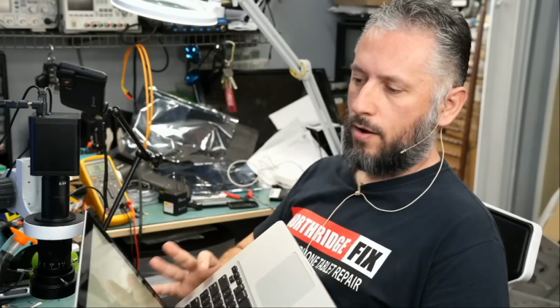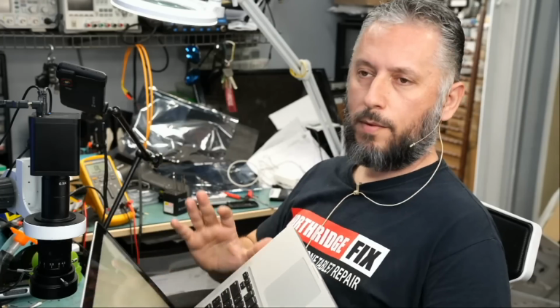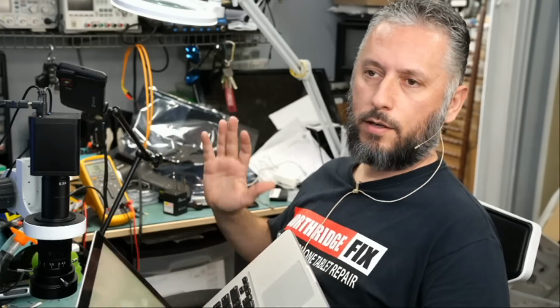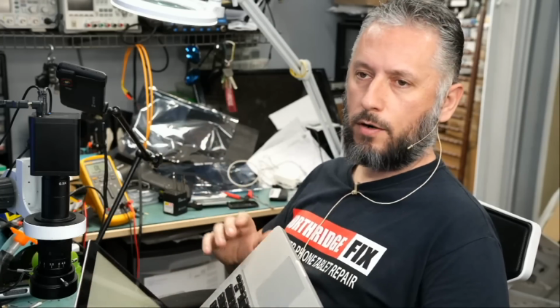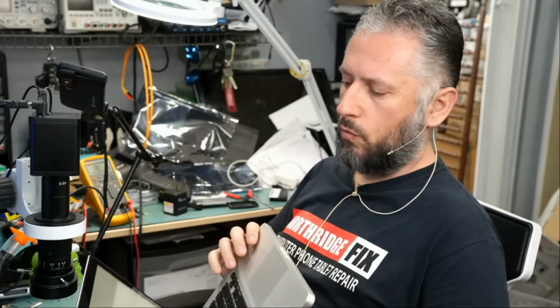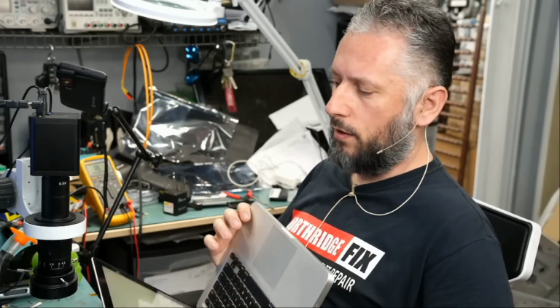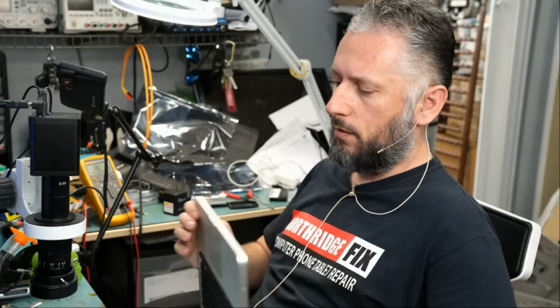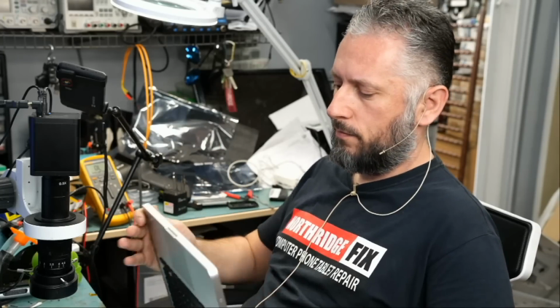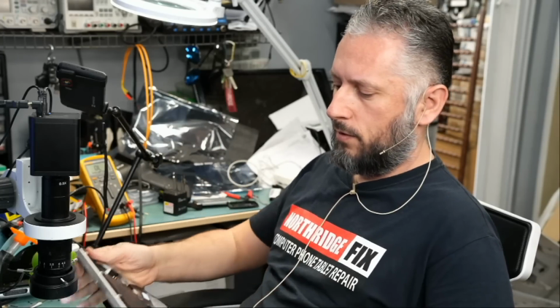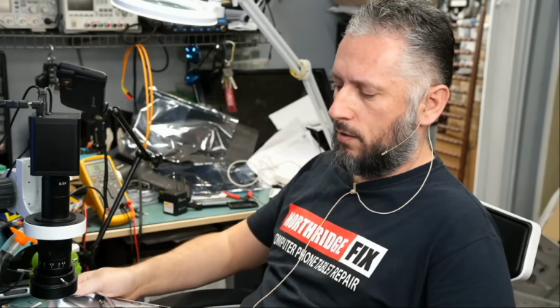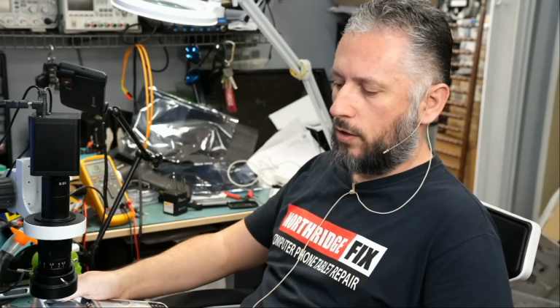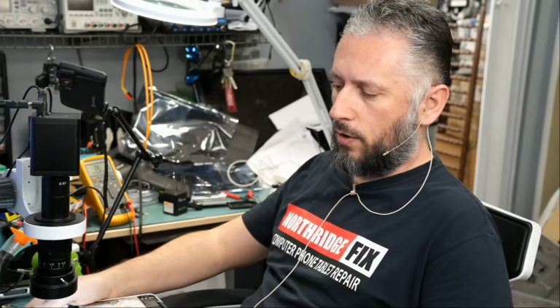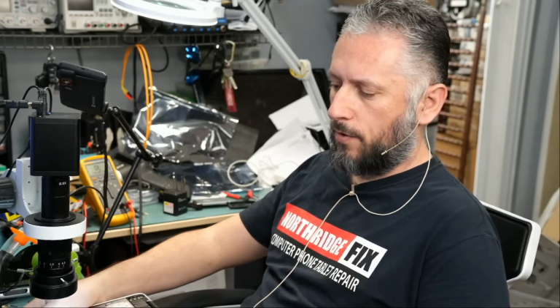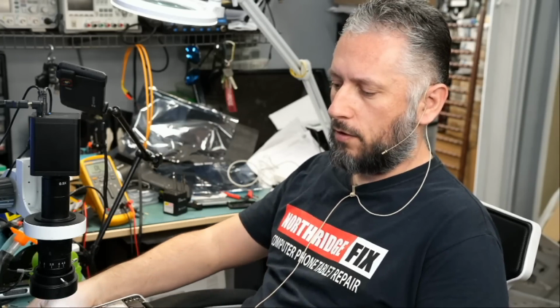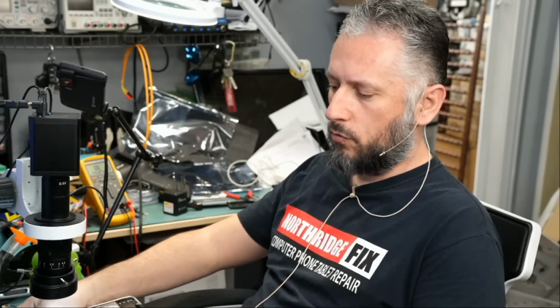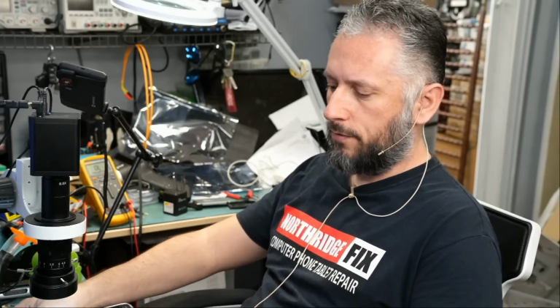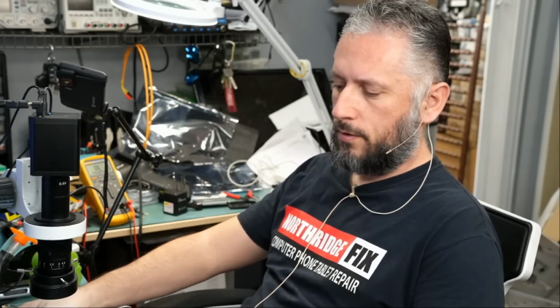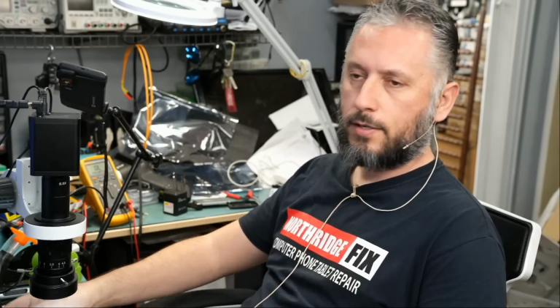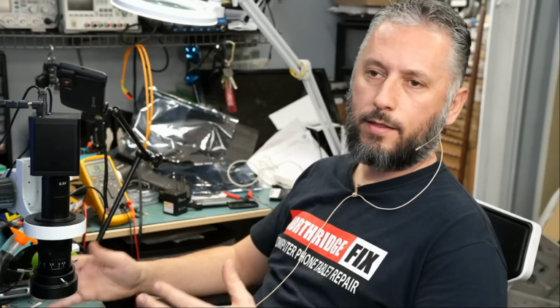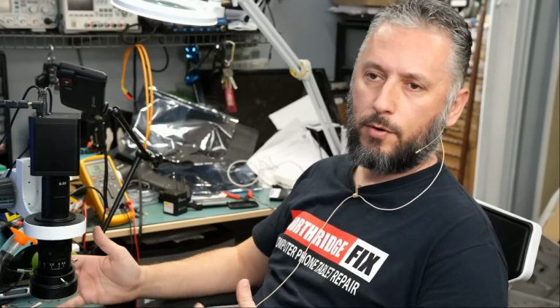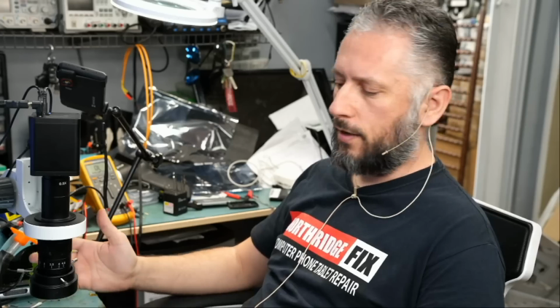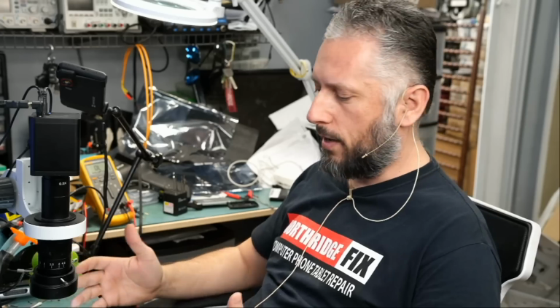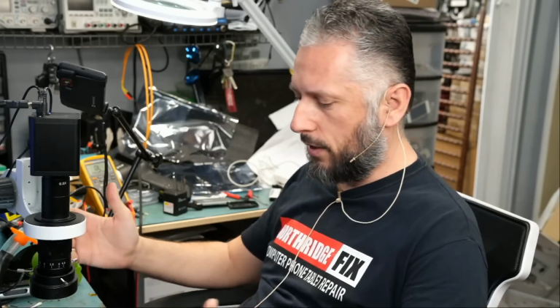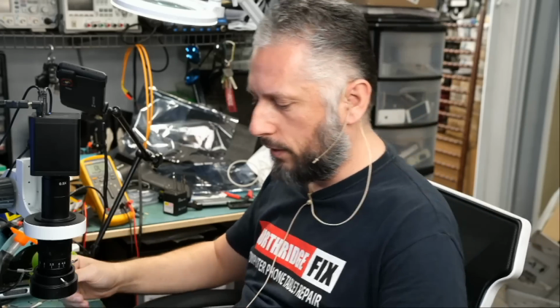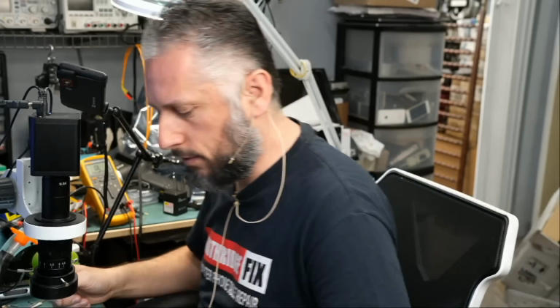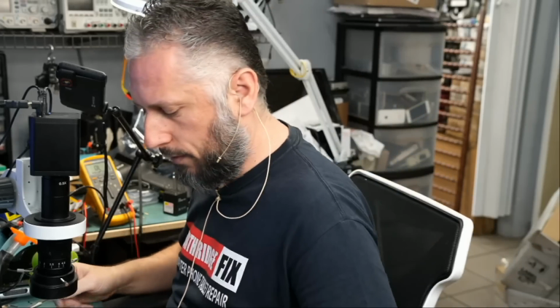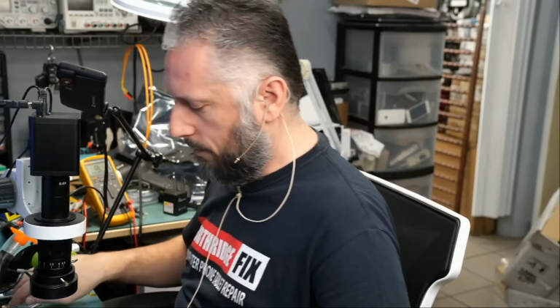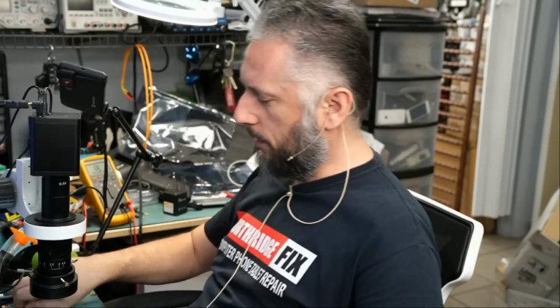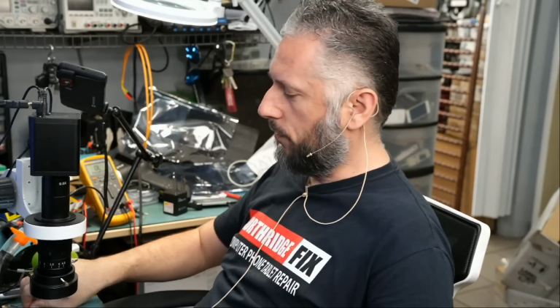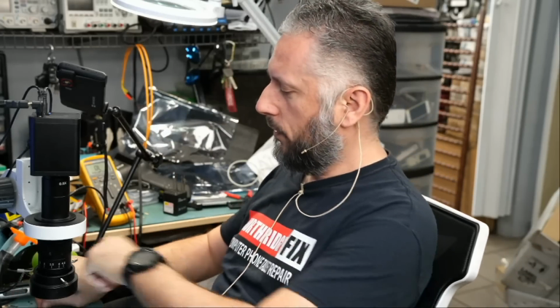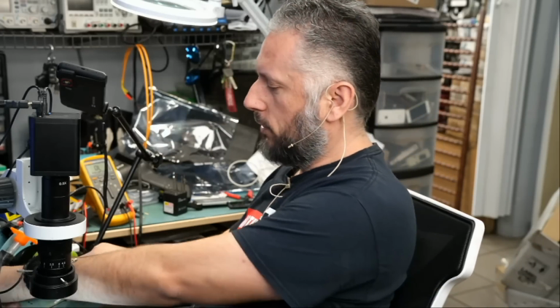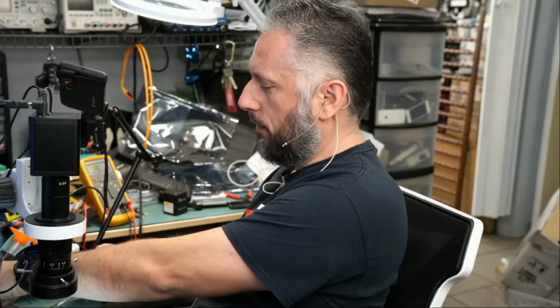Big Boss did his part where he tried to boot up from an external hard drive, disconnect the keyboard, disconnect the mouse and all that good stuff — but same issue: white screen.